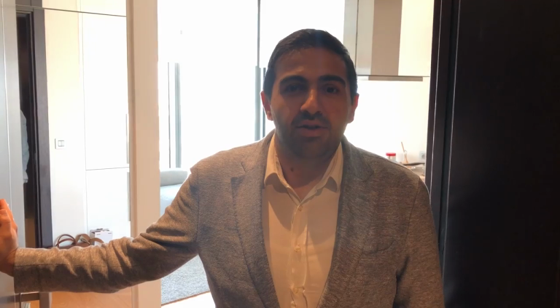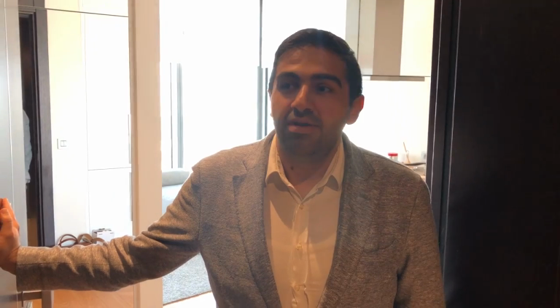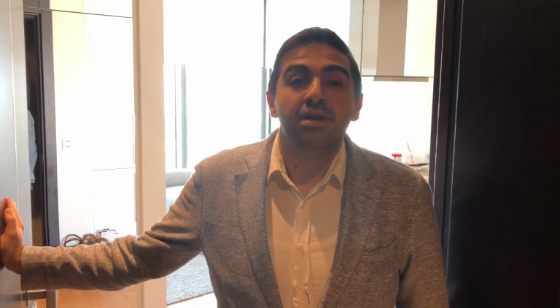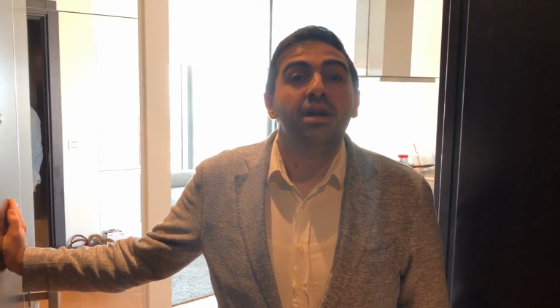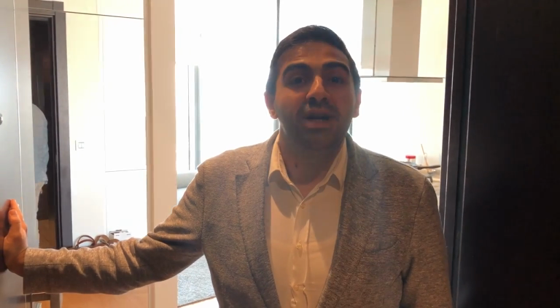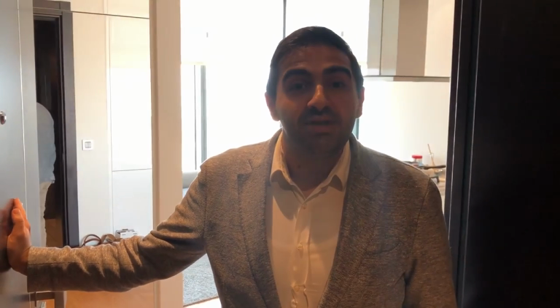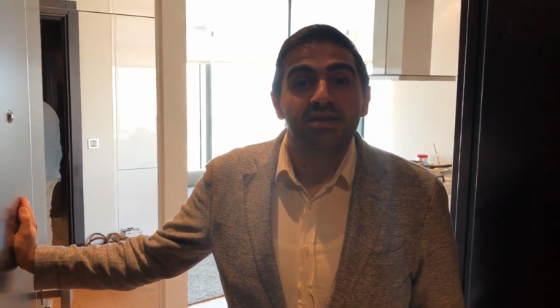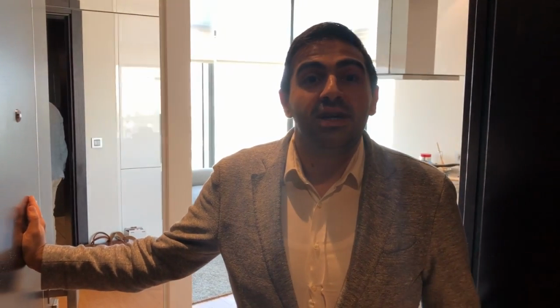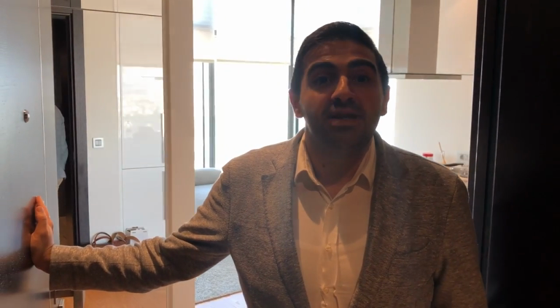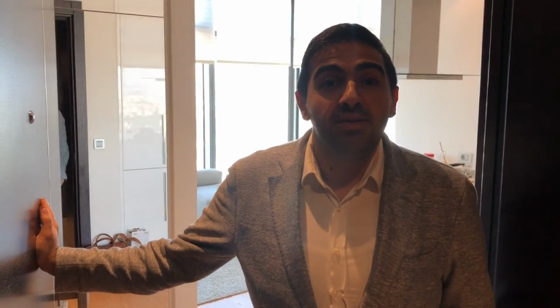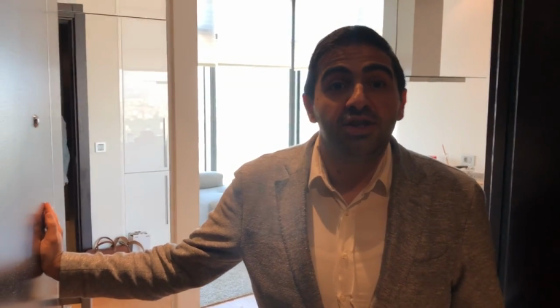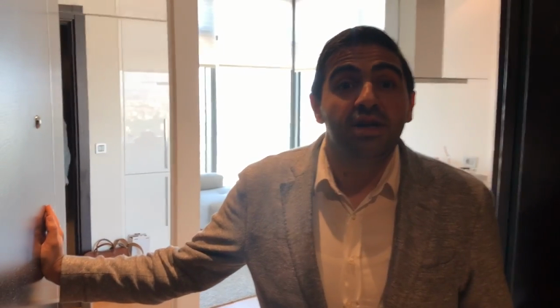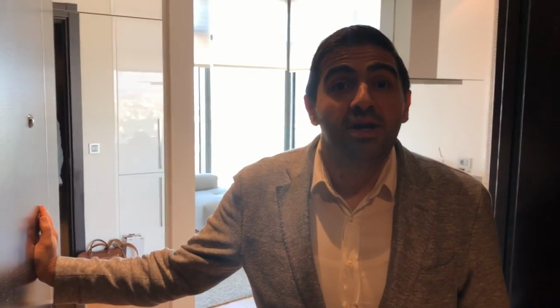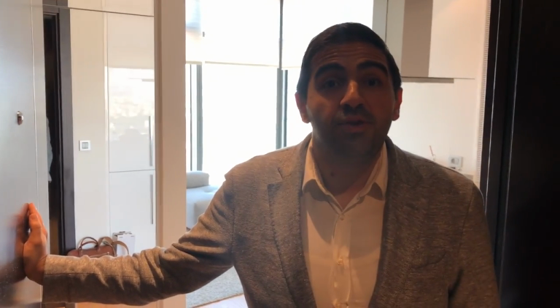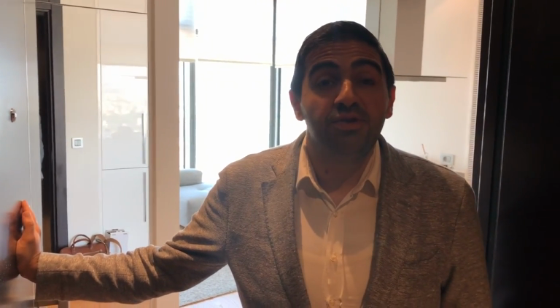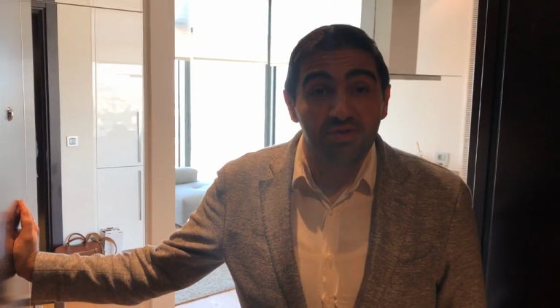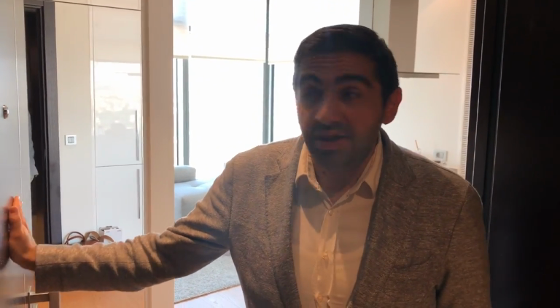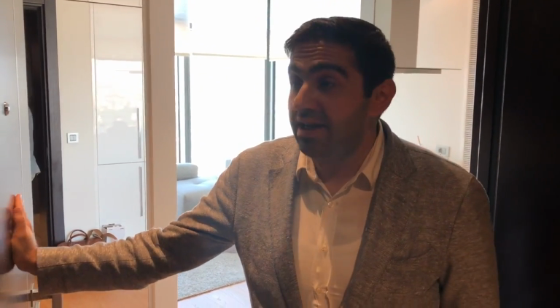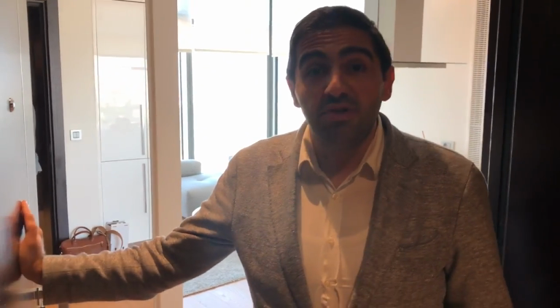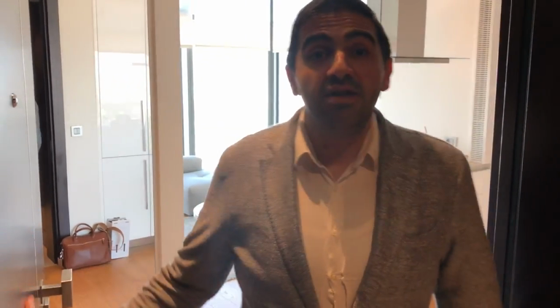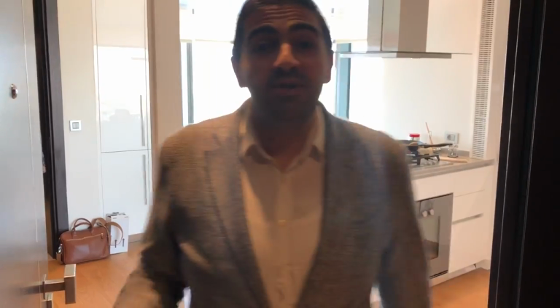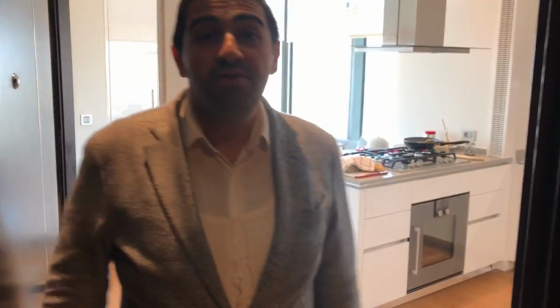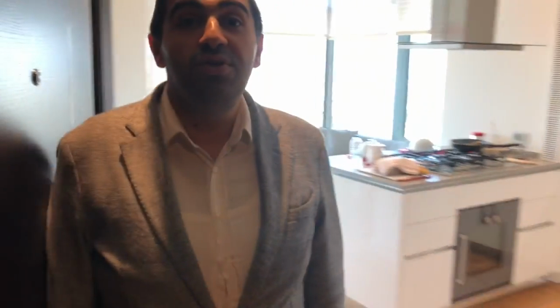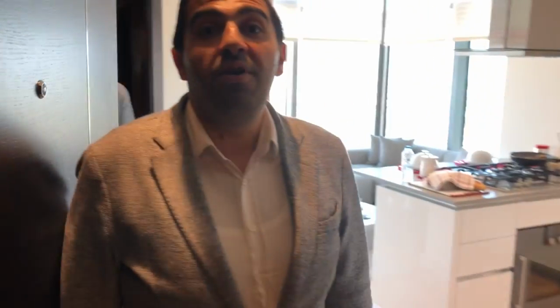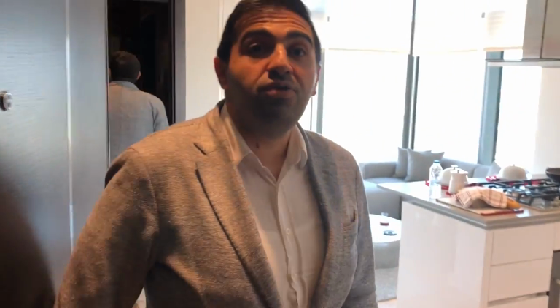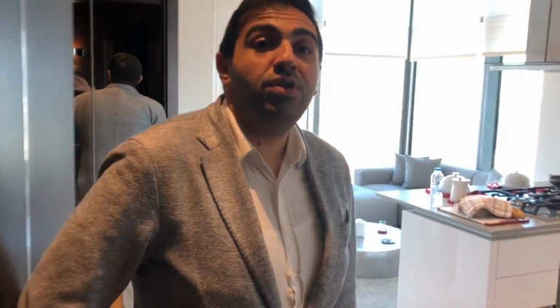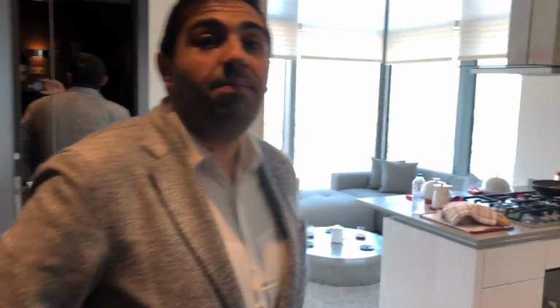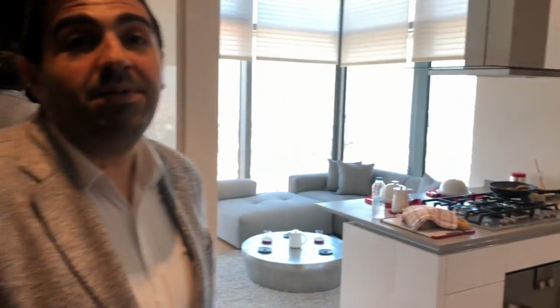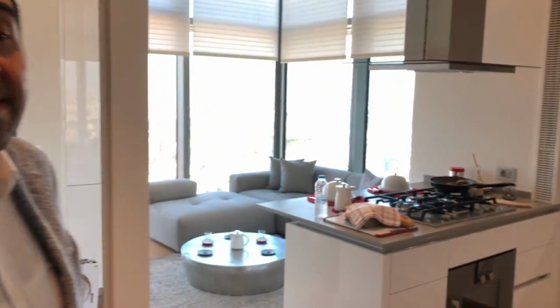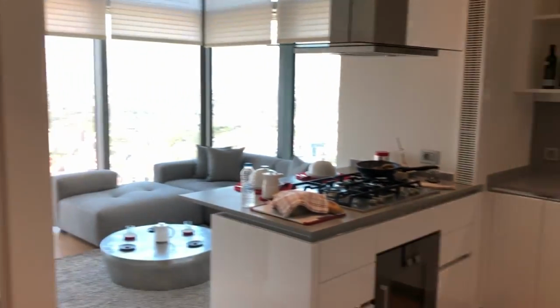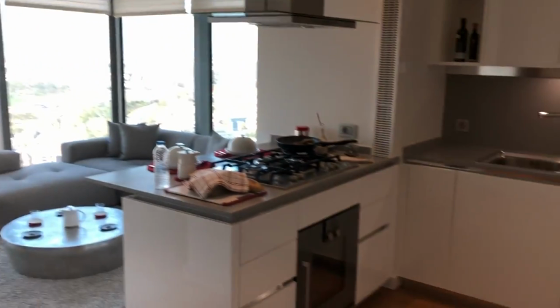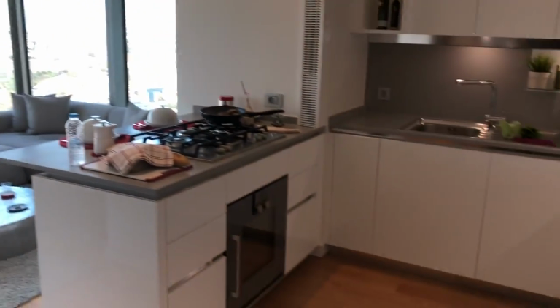Hello, my name is Ersin. I am sales manager at MR Properties Turkey and I would like to present to you the one bedroom model apartment on the 28th floor.